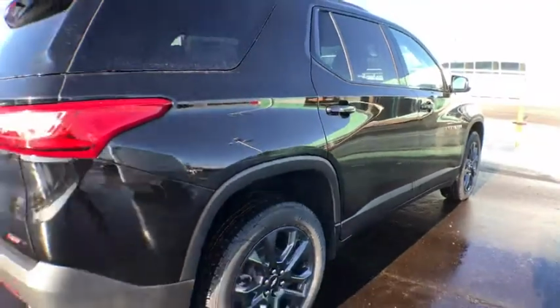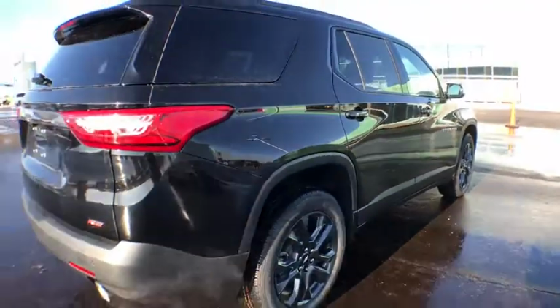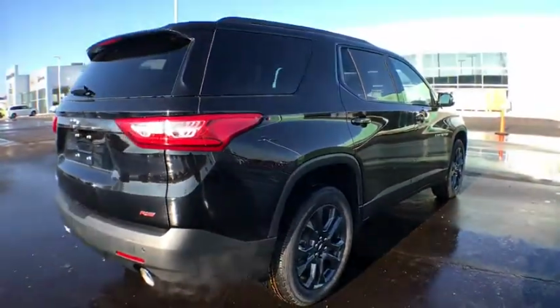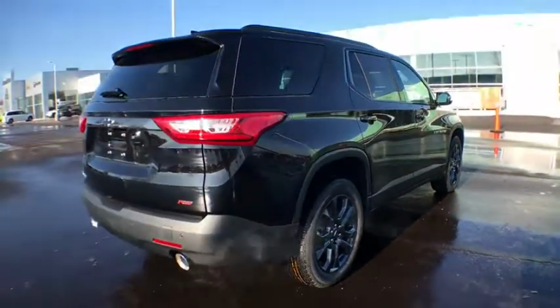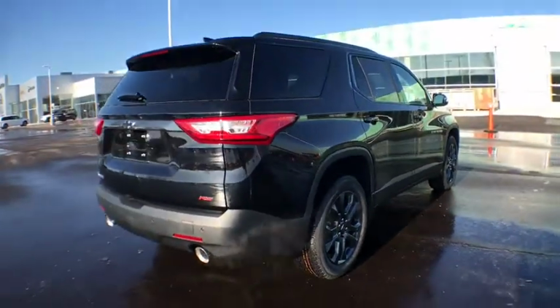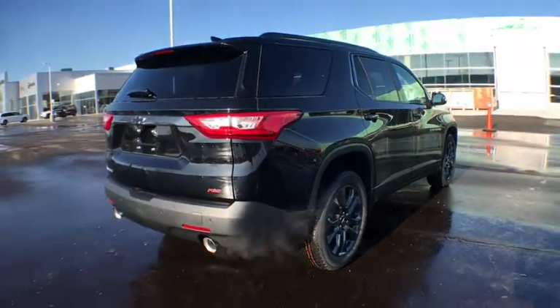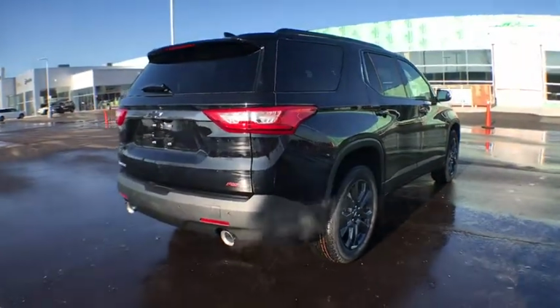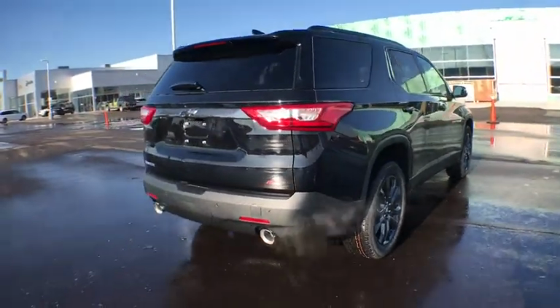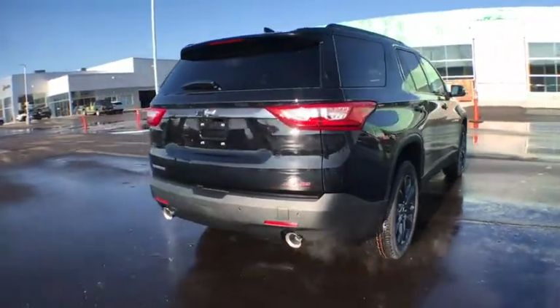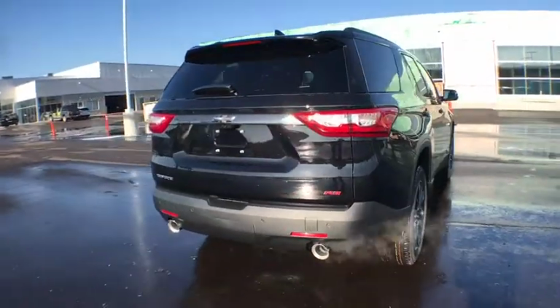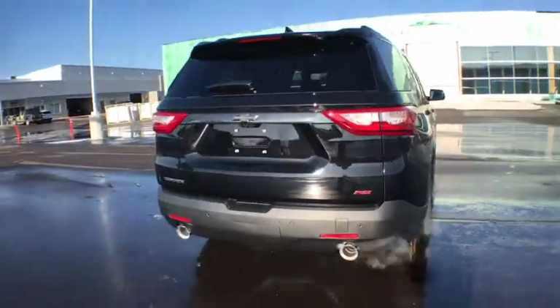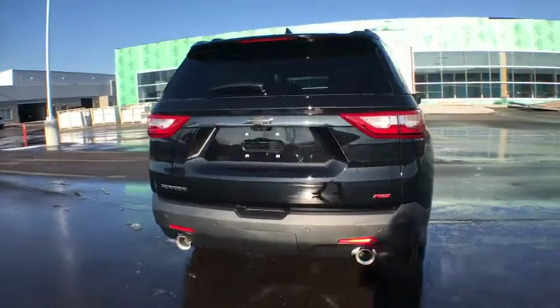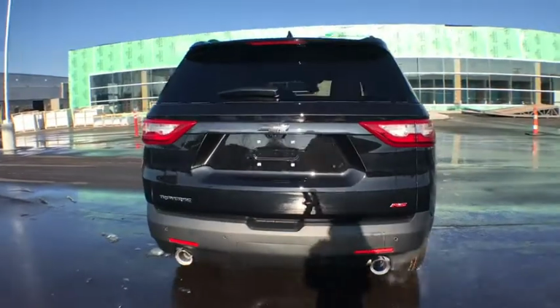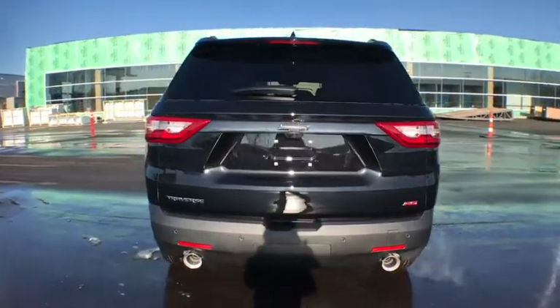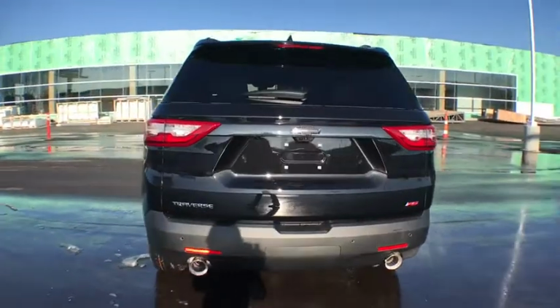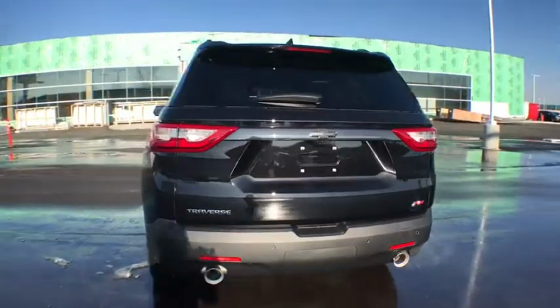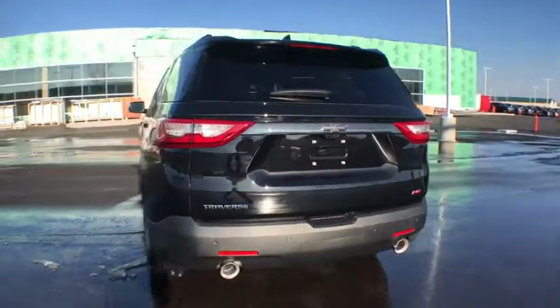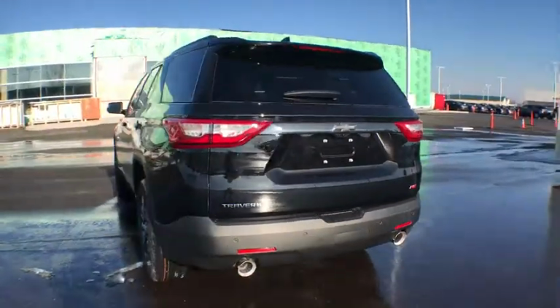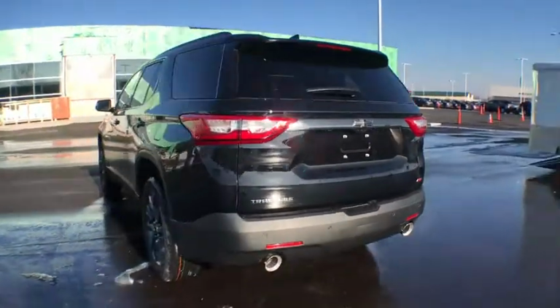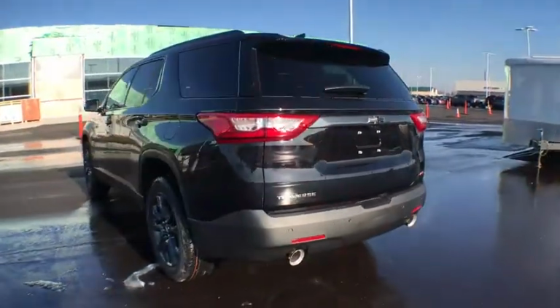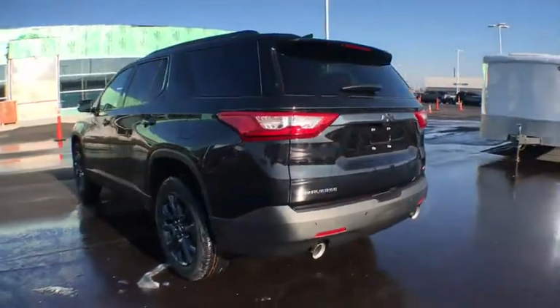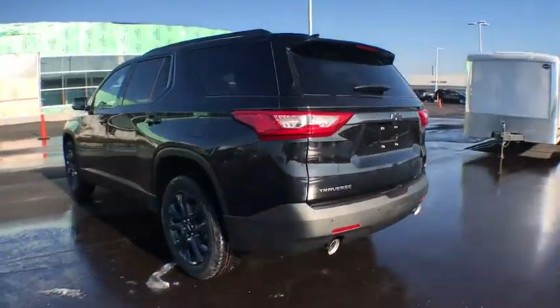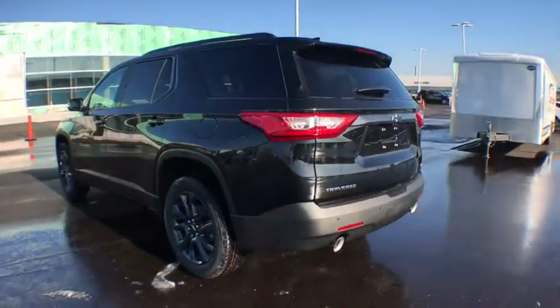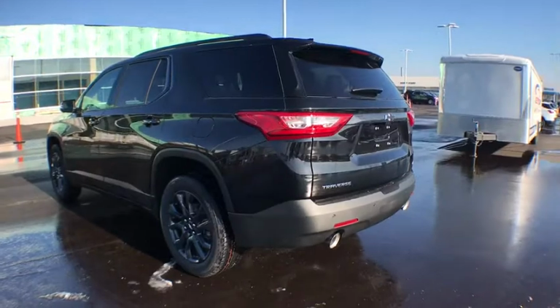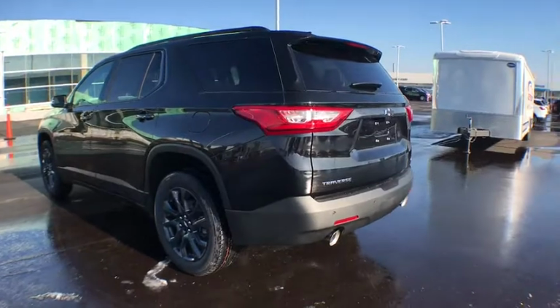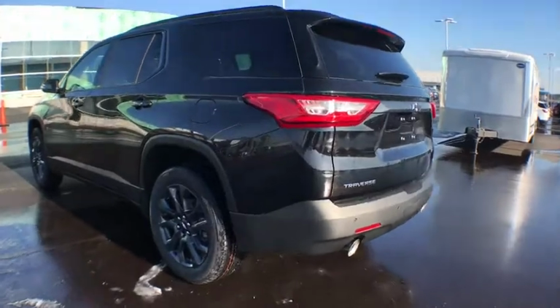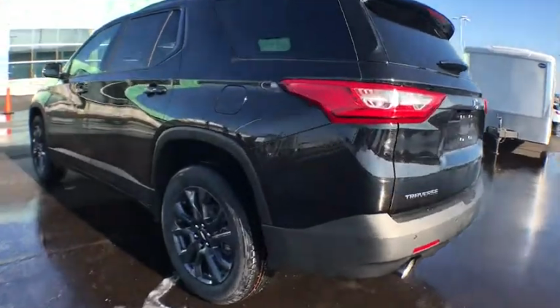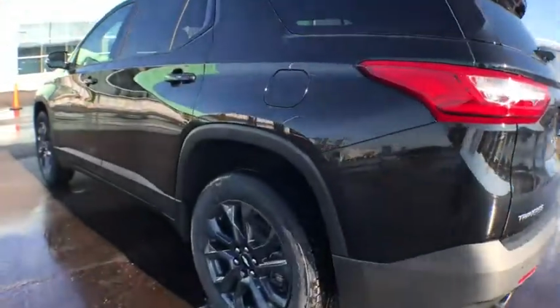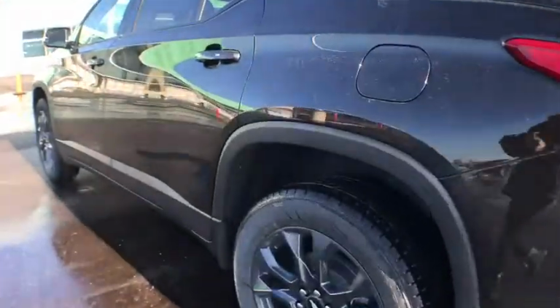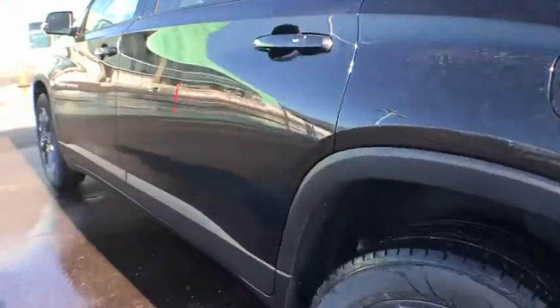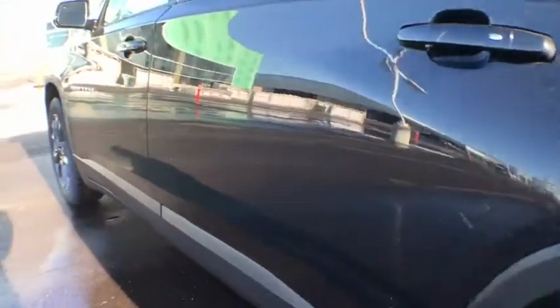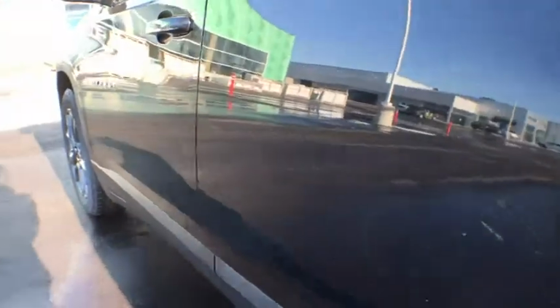Here are some of this vehicle's great options: traction control, power liftgate, power passenger seat, navigation system, dual airbags, power steering, floor mats, four-wheel disc brakes, and universal garage door opener.